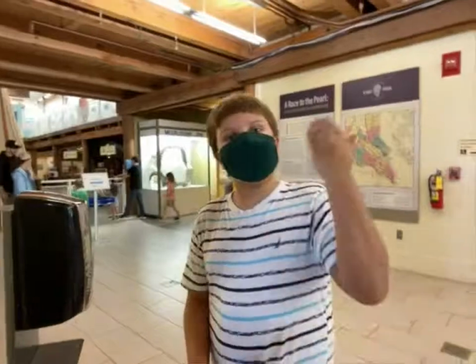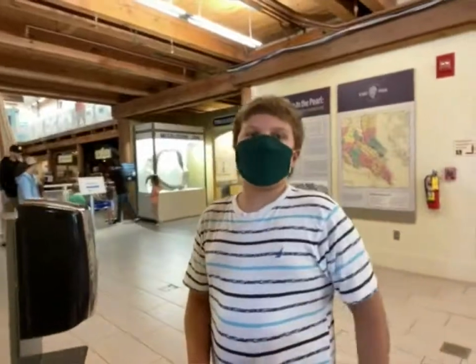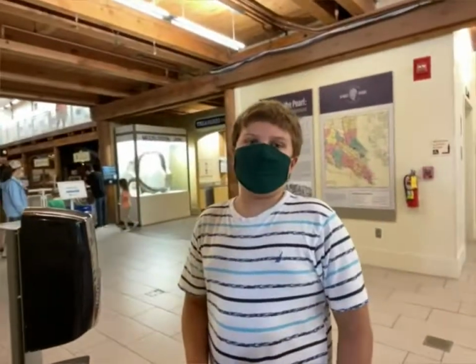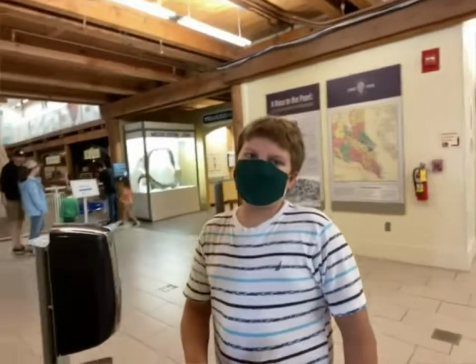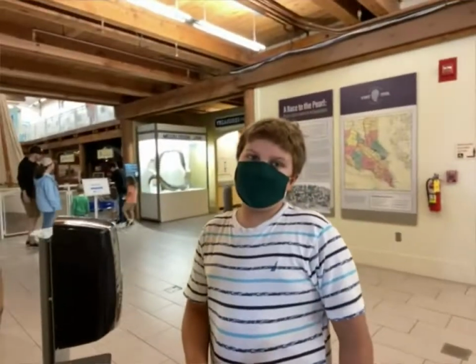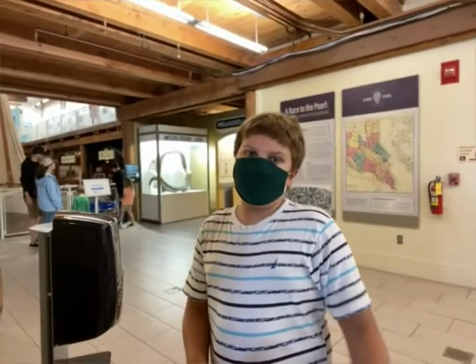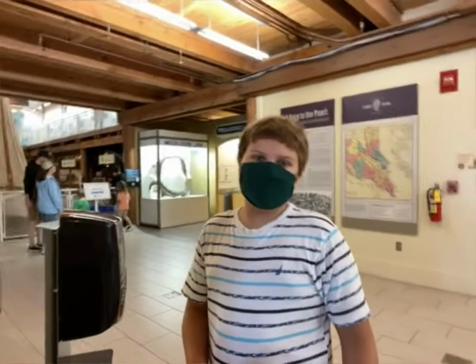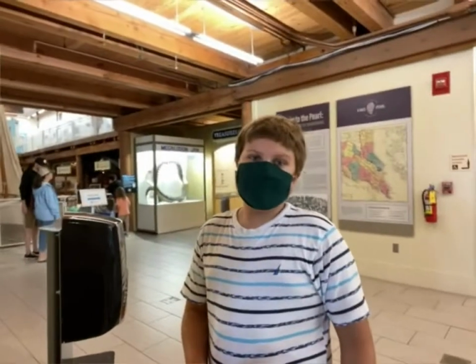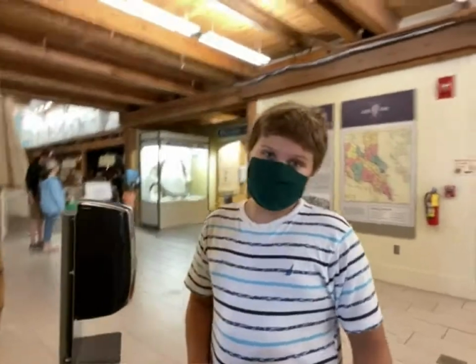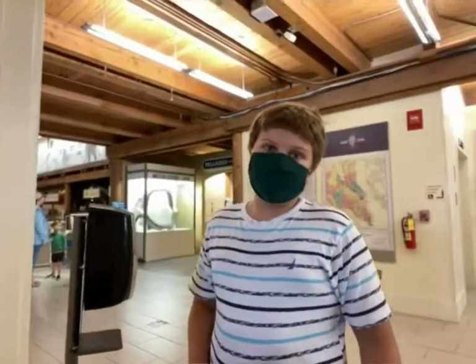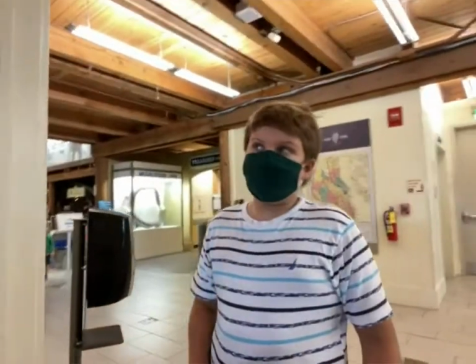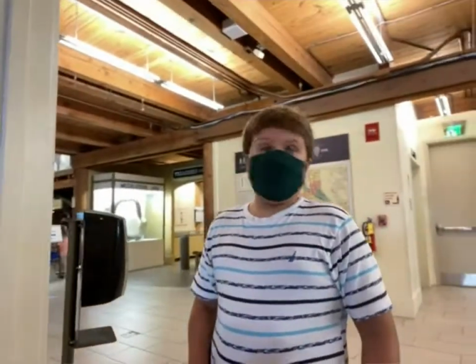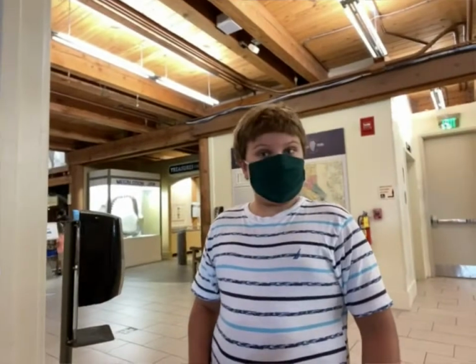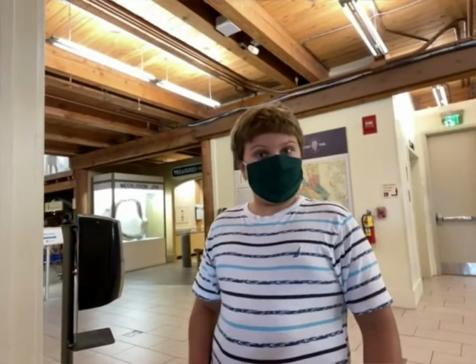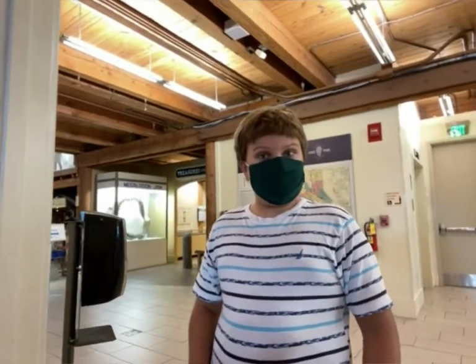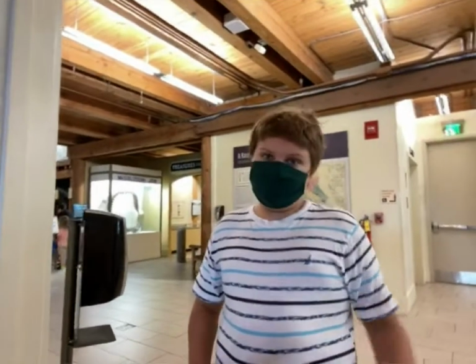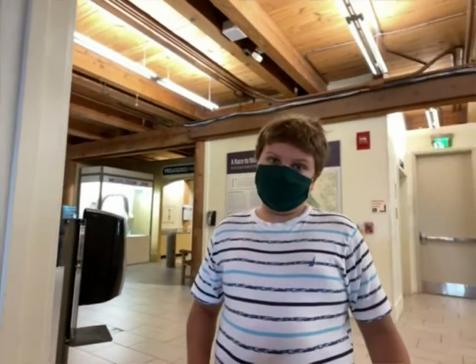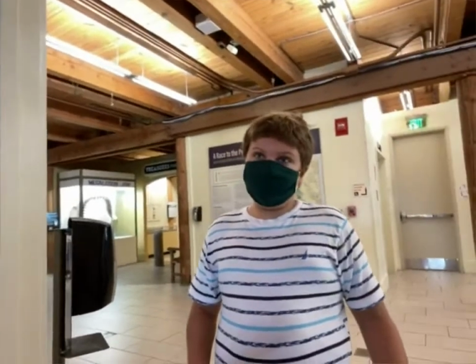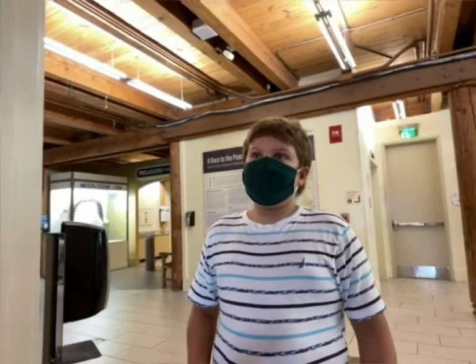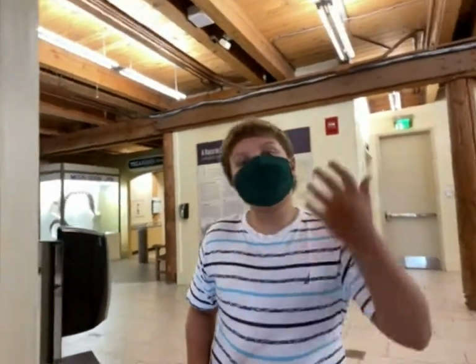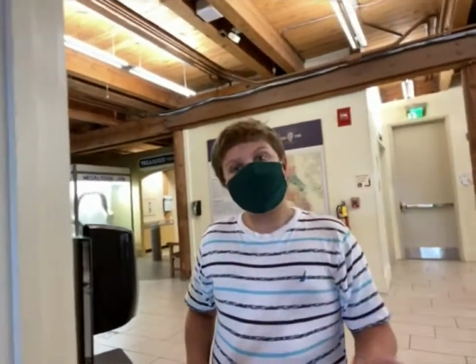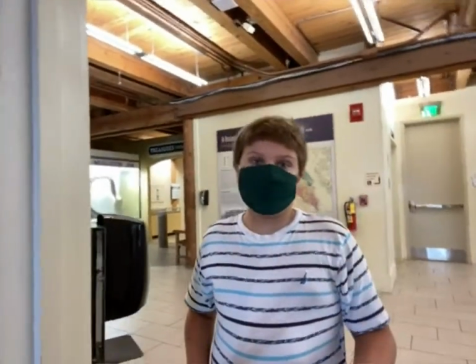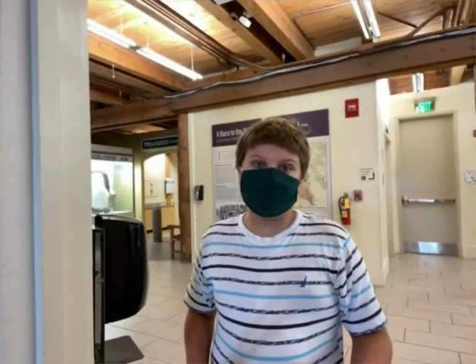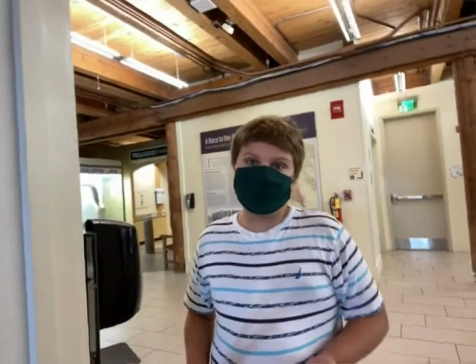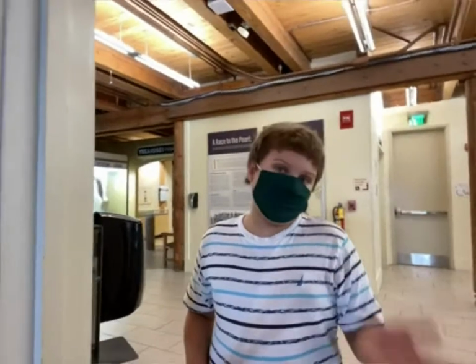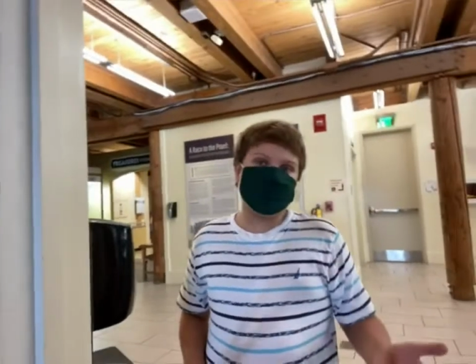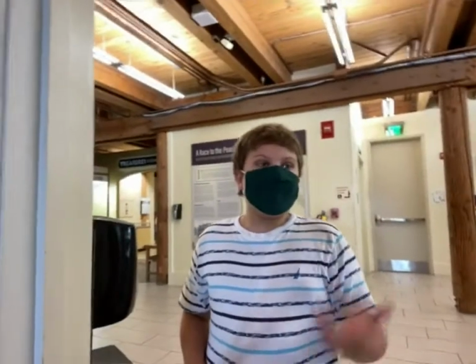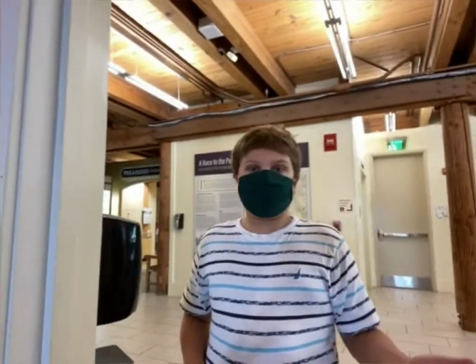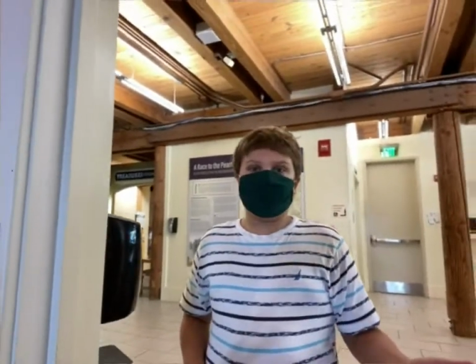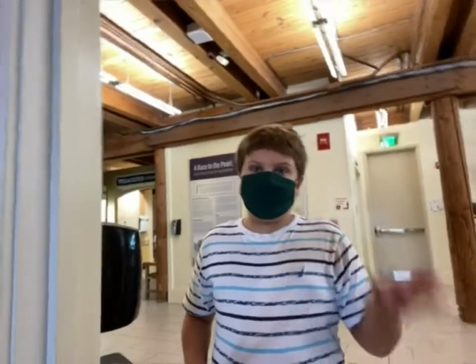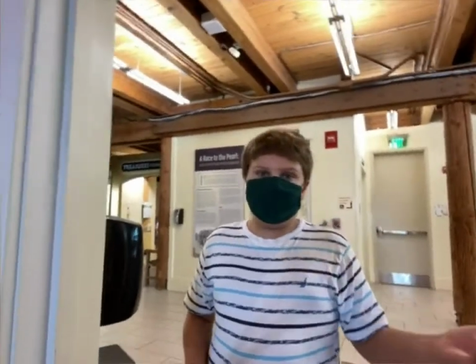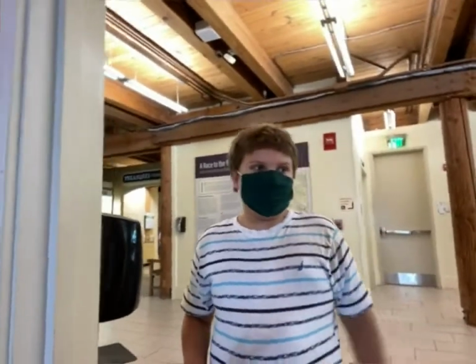Hello, hello, hello, Michael here. Welcome back to another video. I'm back at the California Museum, if you haven't already noticed. And today, we are going to be covering some things that we didn't cover in the three videos that I made about this place.